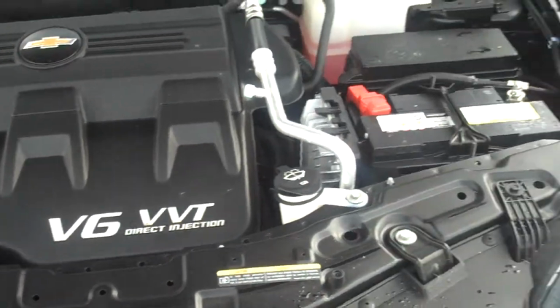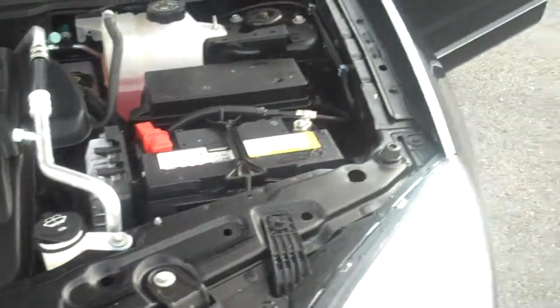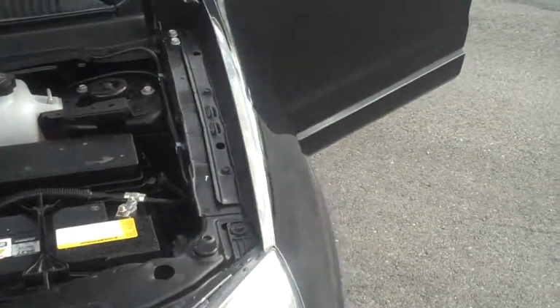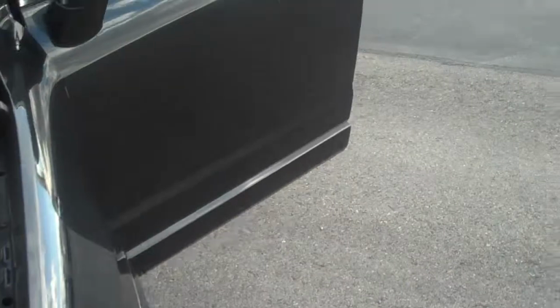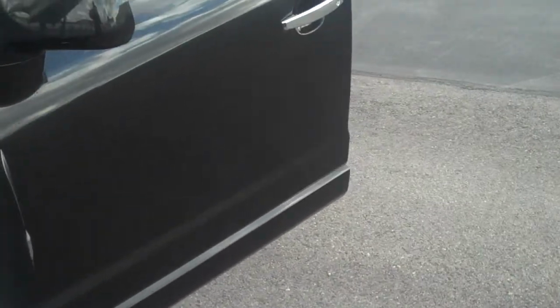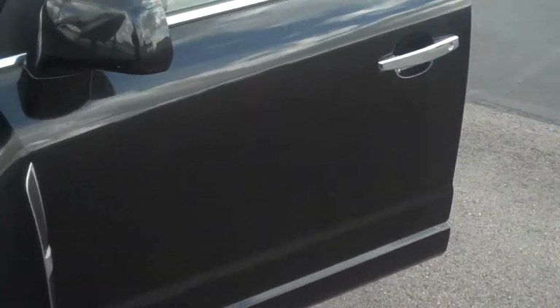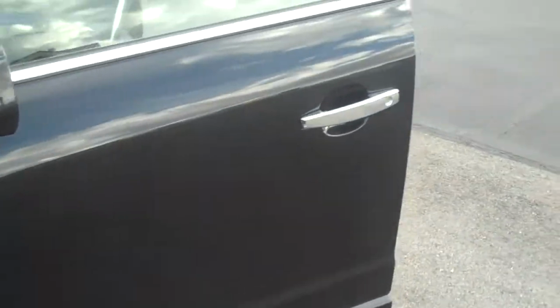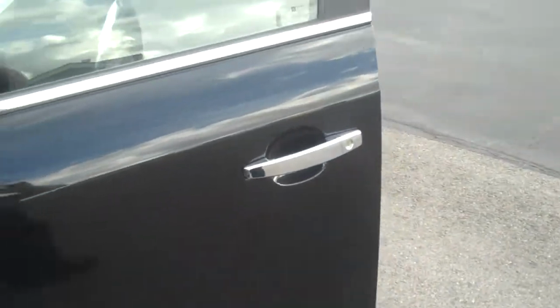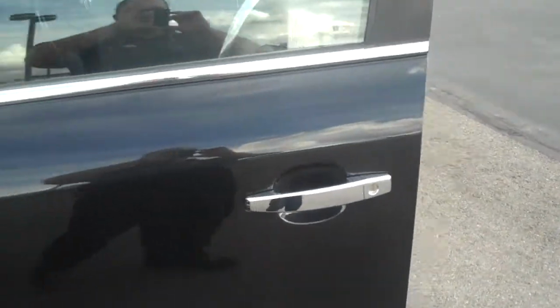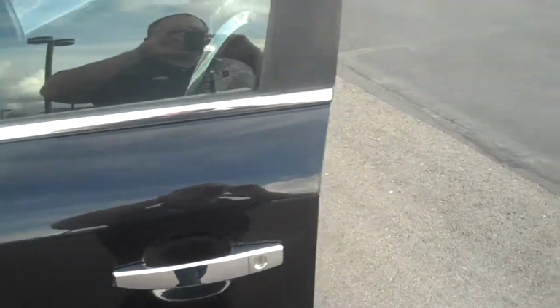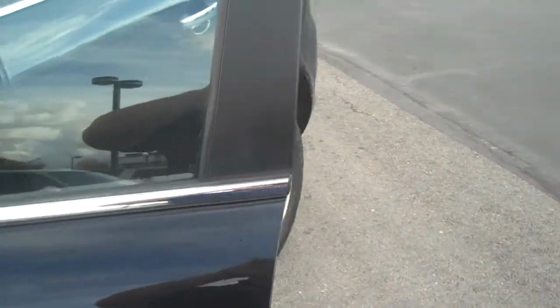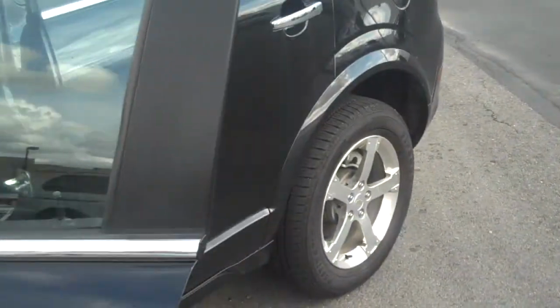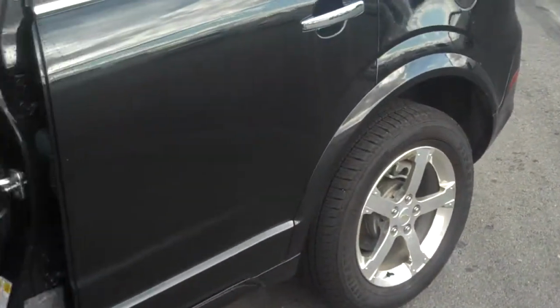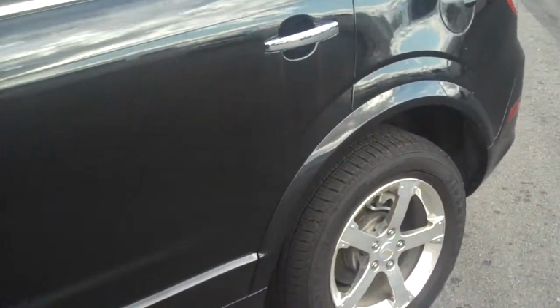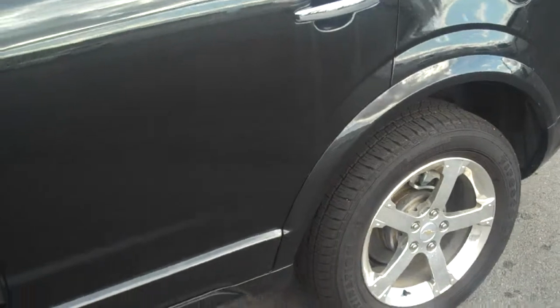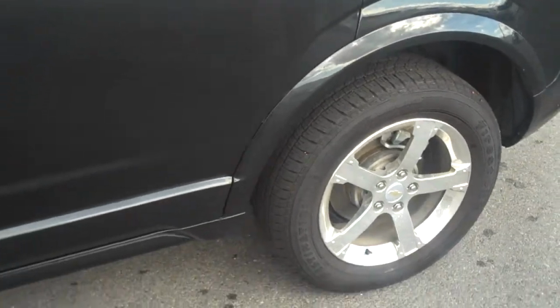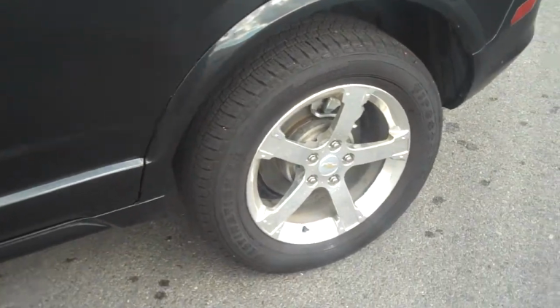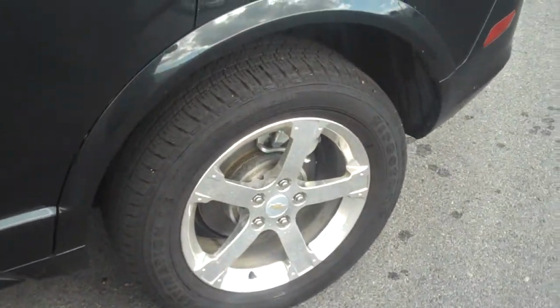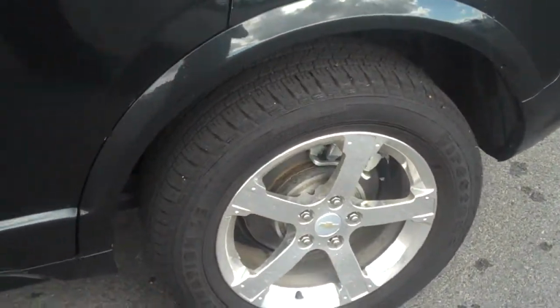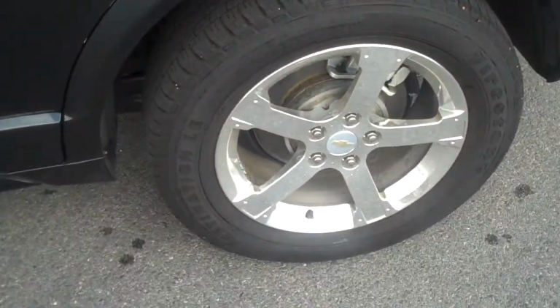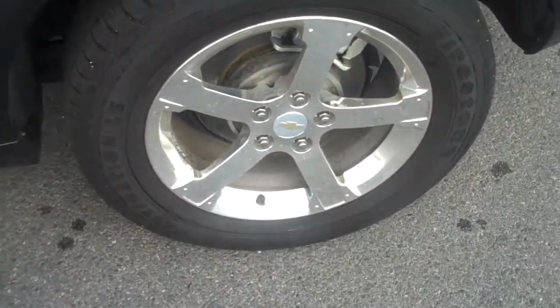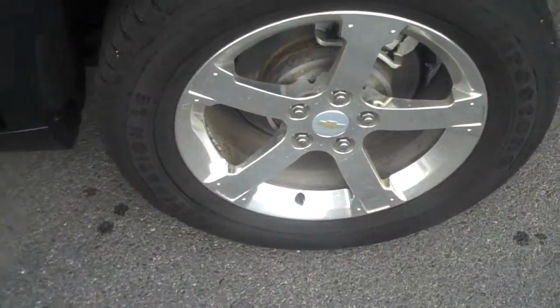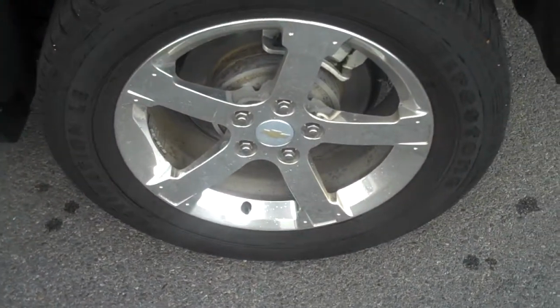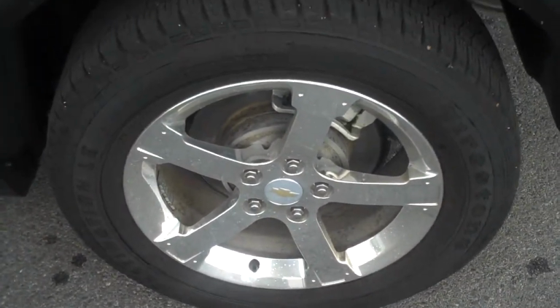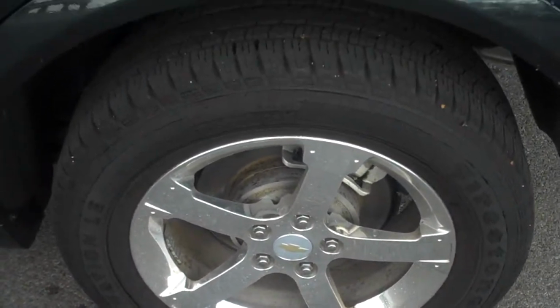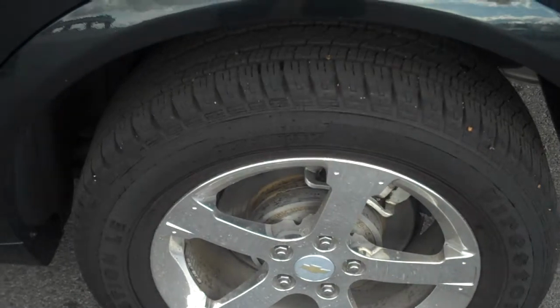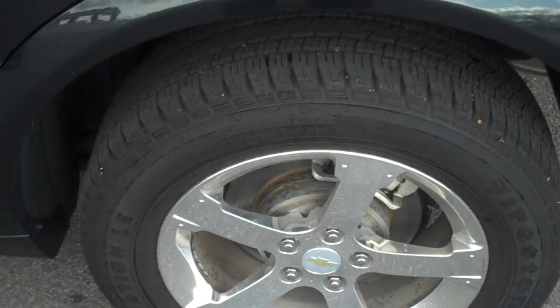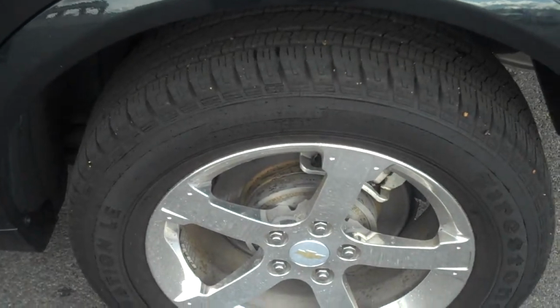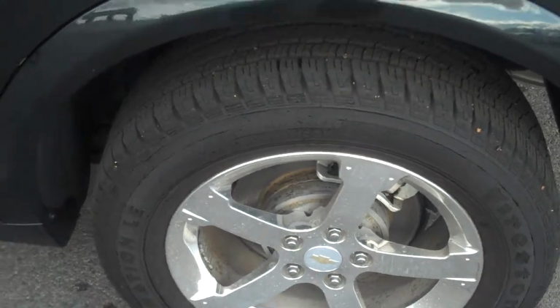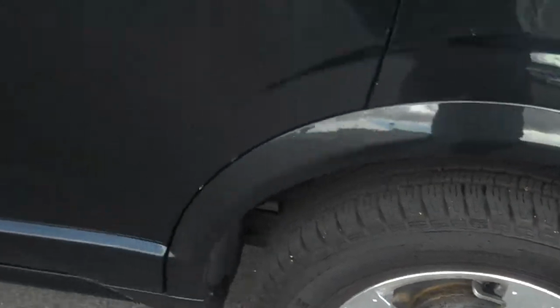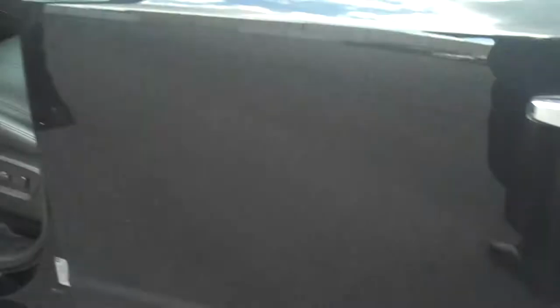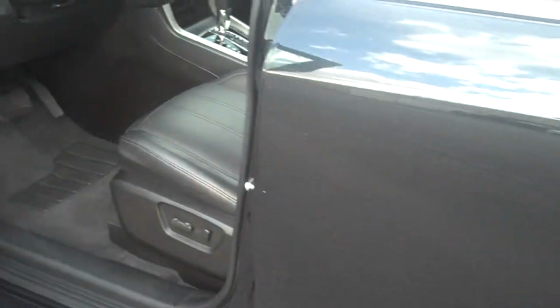We're going to come around the side of the vehicle here and show you the interior features. This has an aluminum alloy rim with a really good tread on the tires. It's only got 10,000 miles.